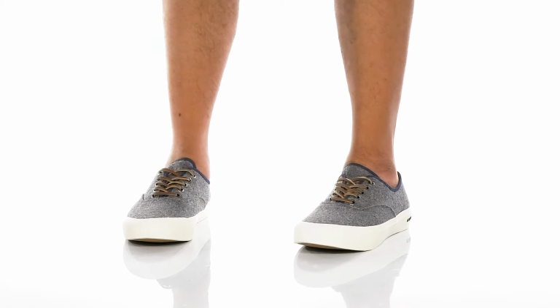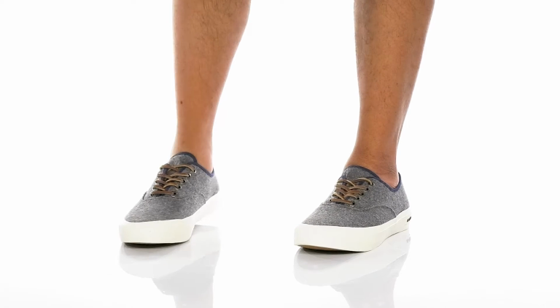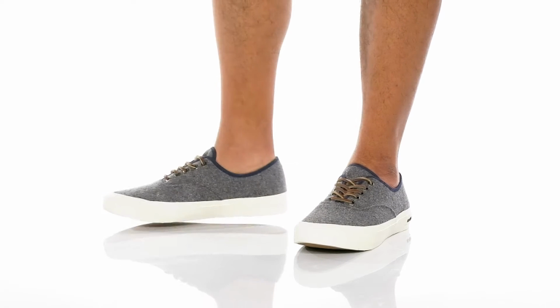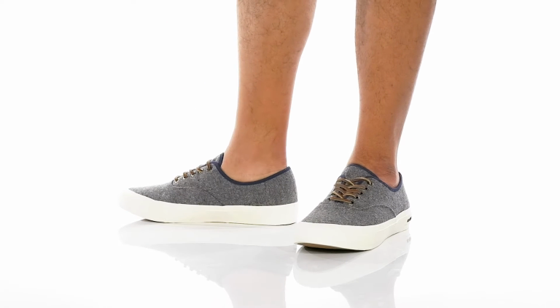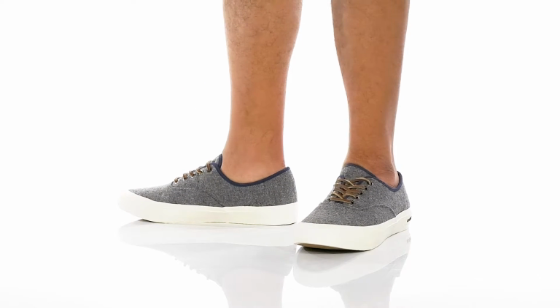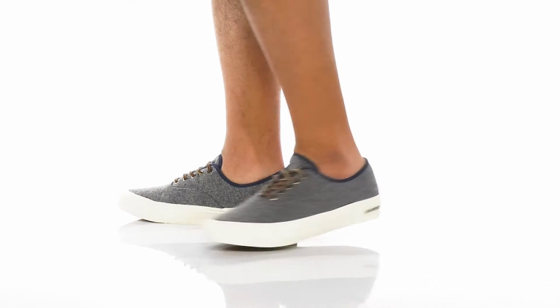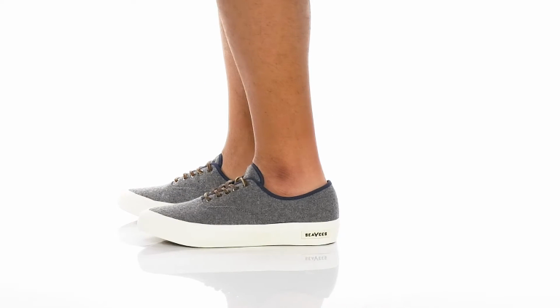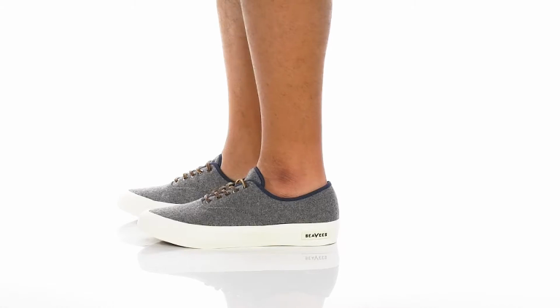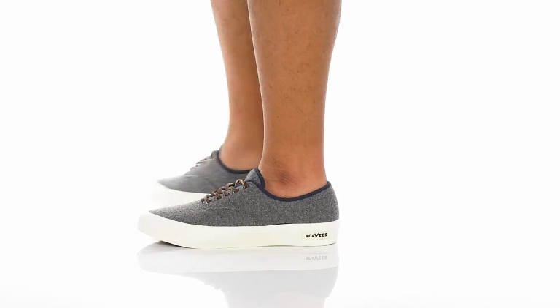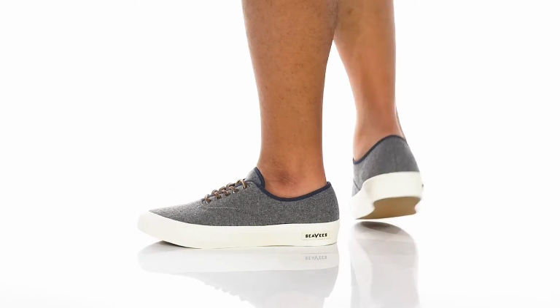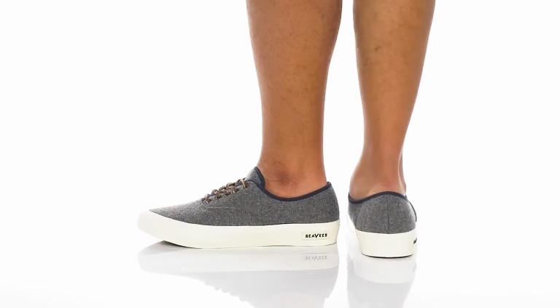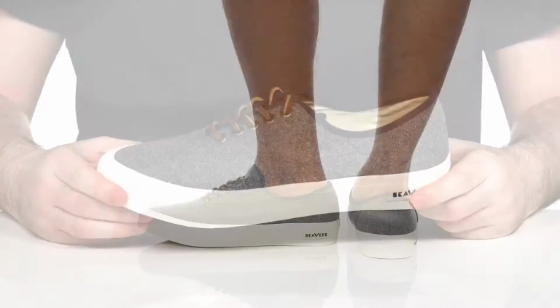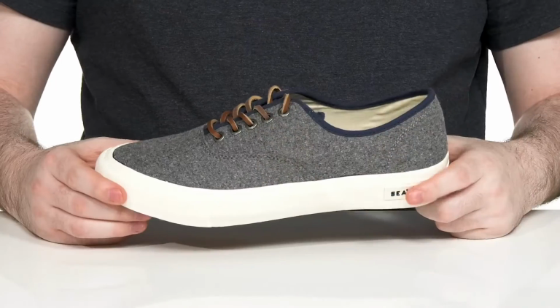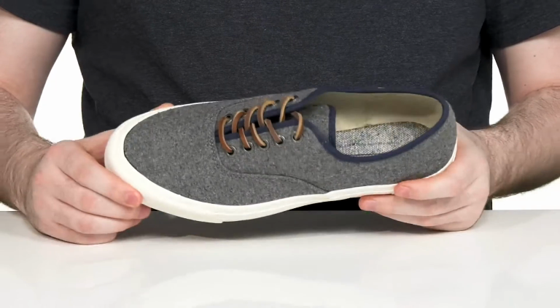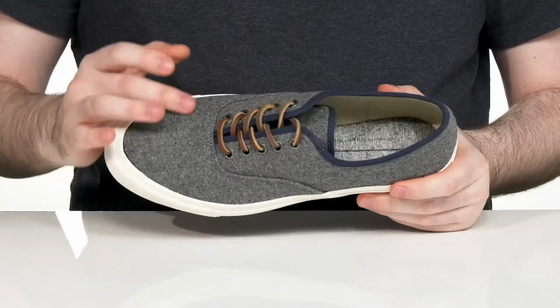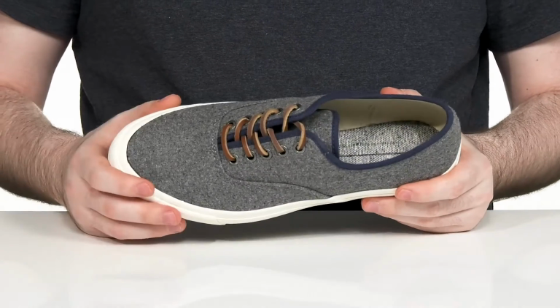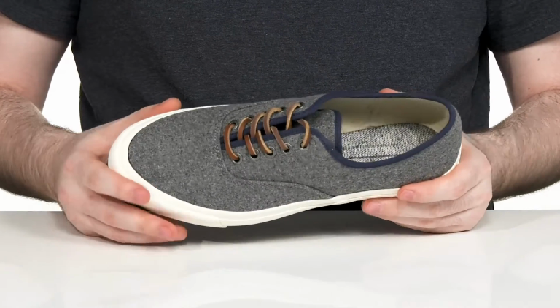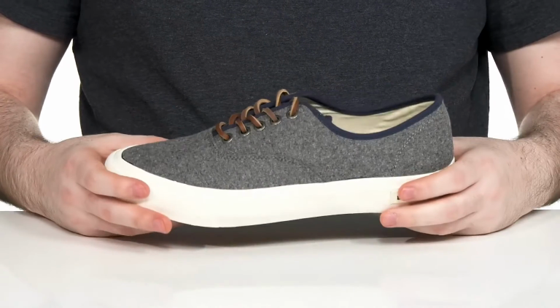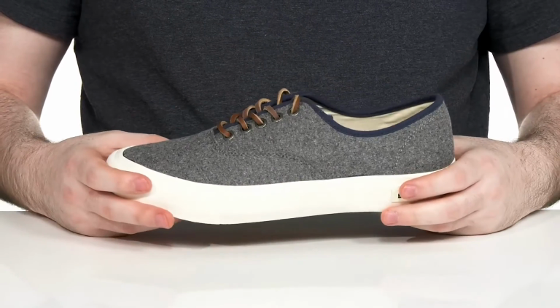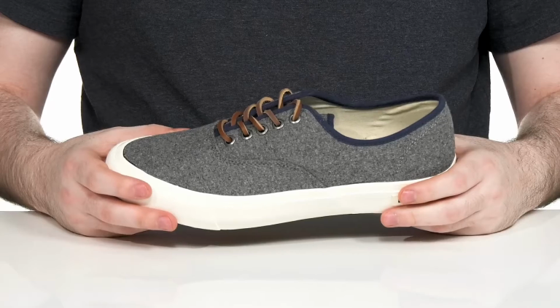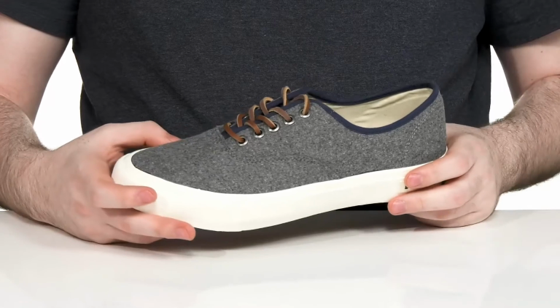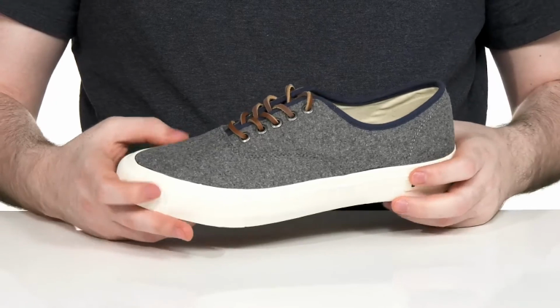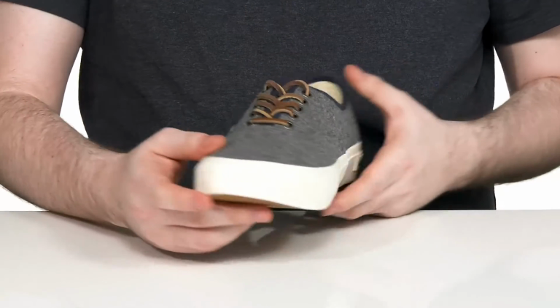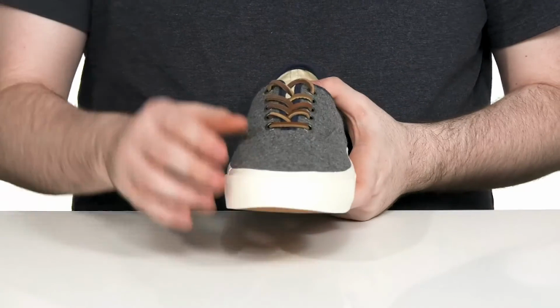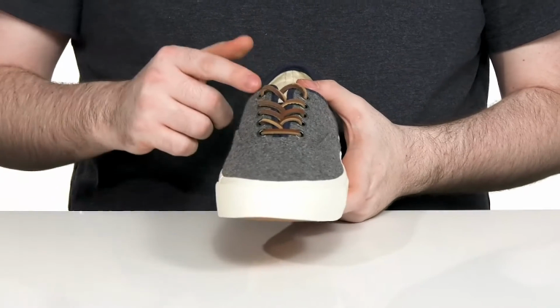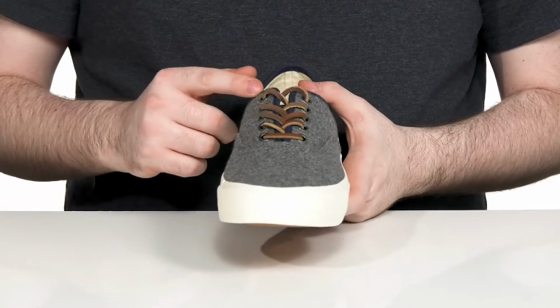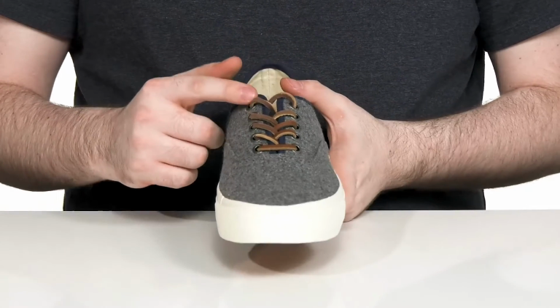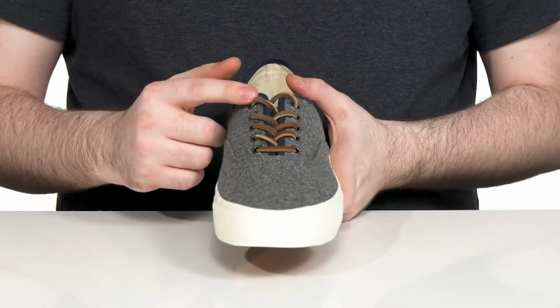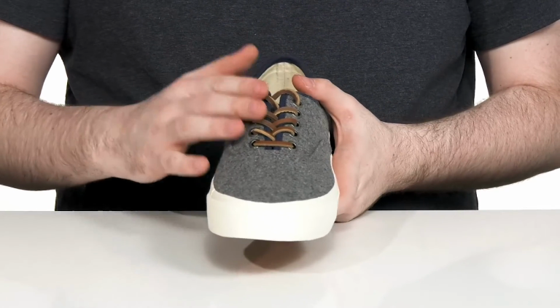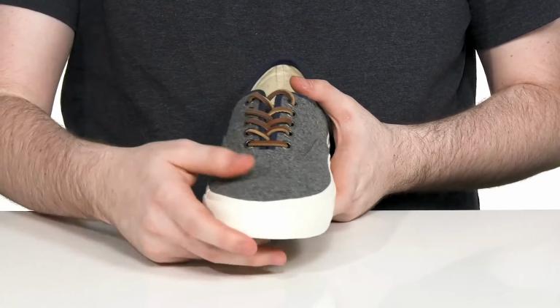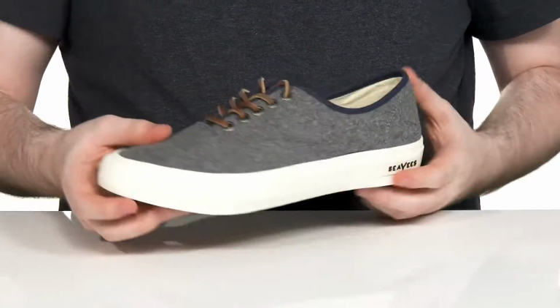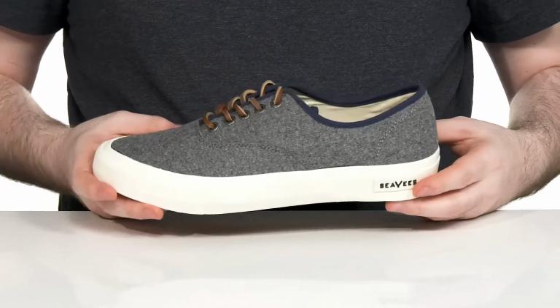Complete that casual everyday look when you're wearing this low-profile sneaker from CVS. This silhouette features a textile upper that has a great woven texture to it, using a rawhide lace-up with metal eyelets for a secure, customizable fit.